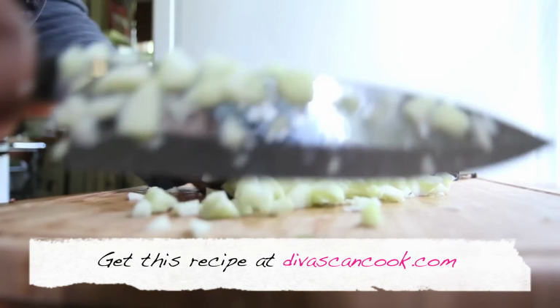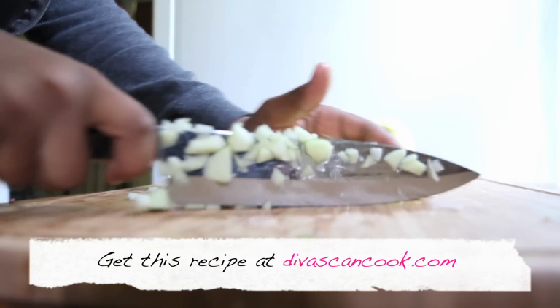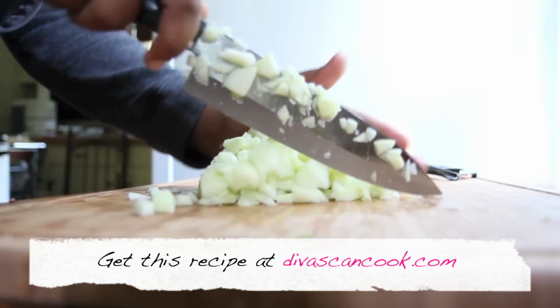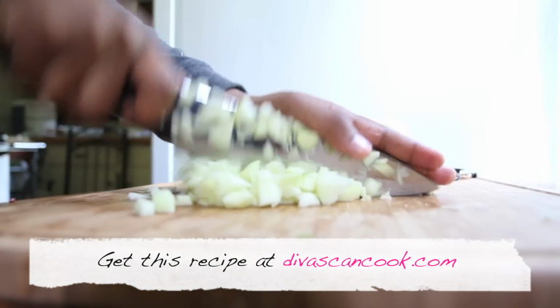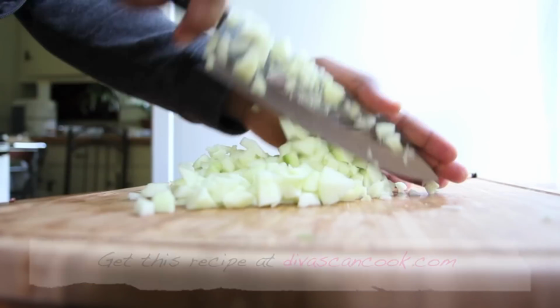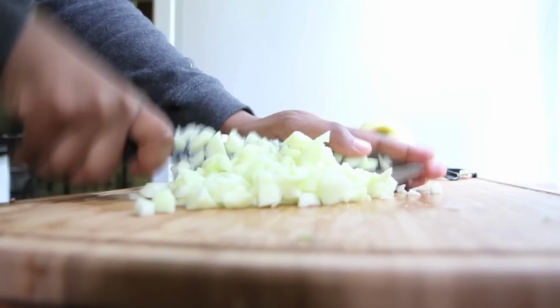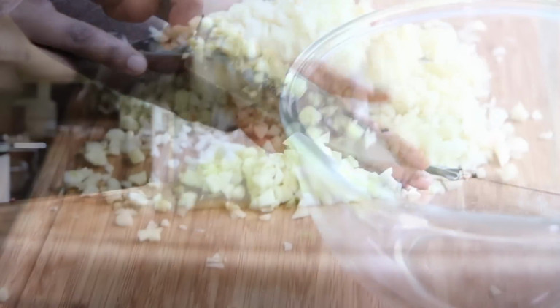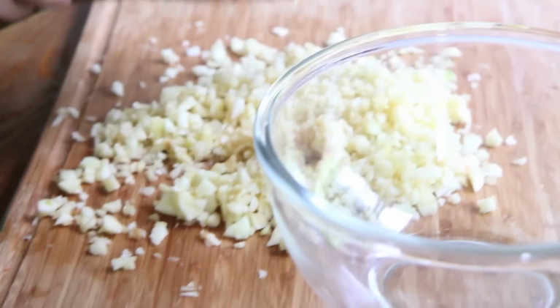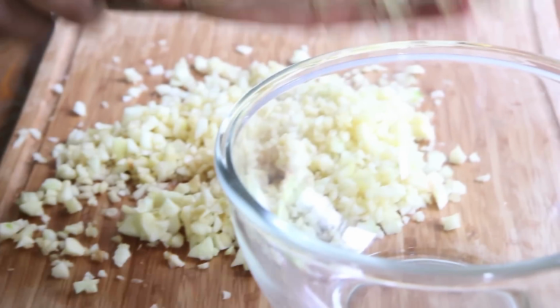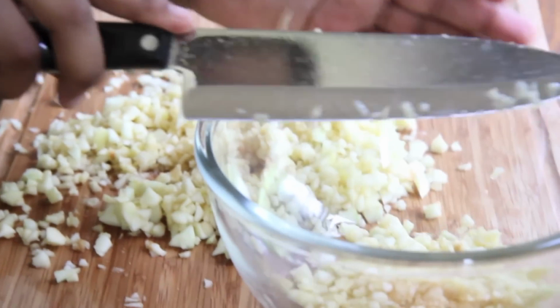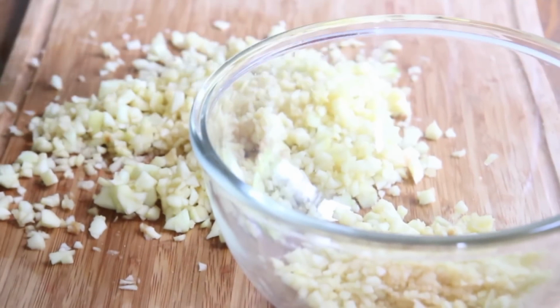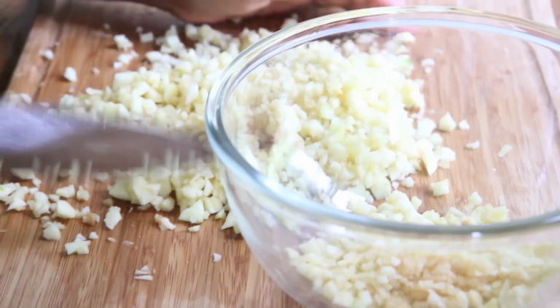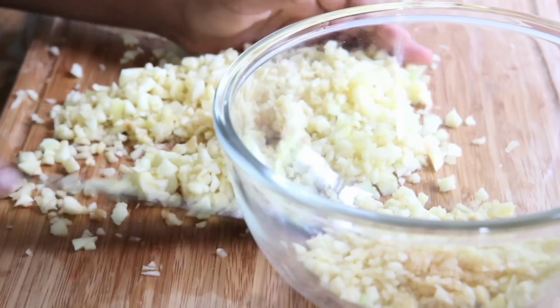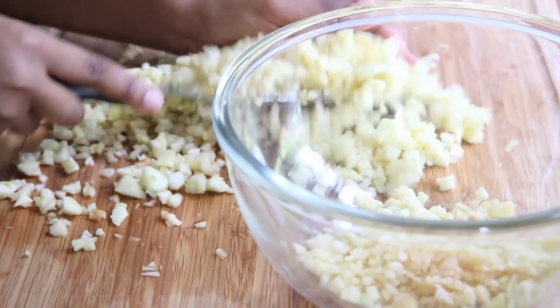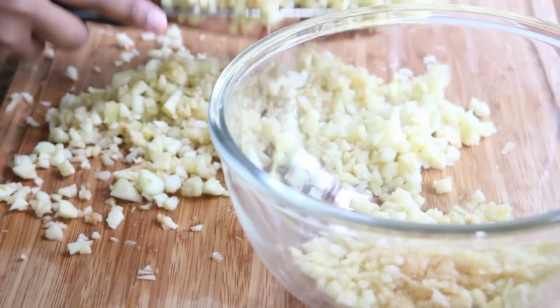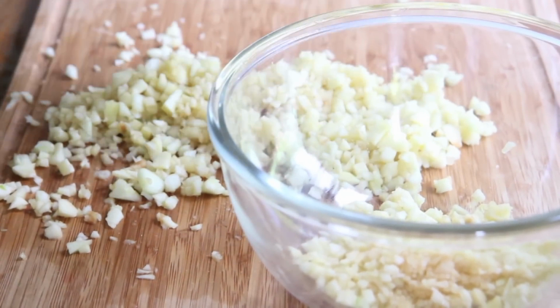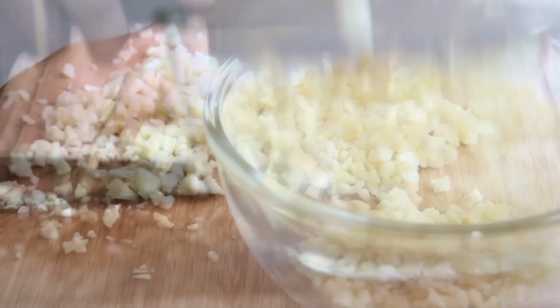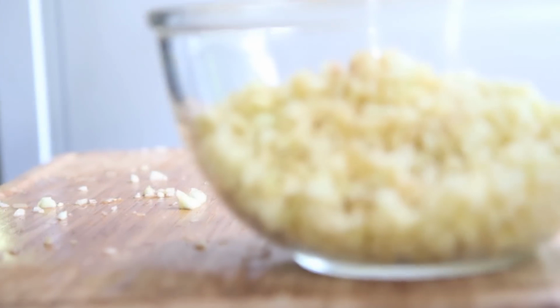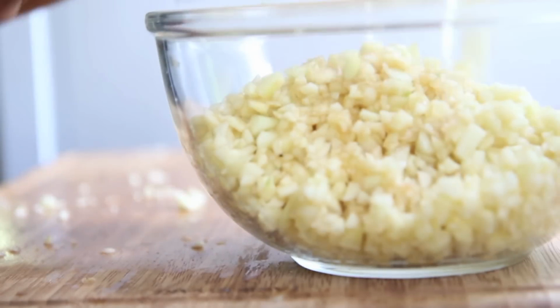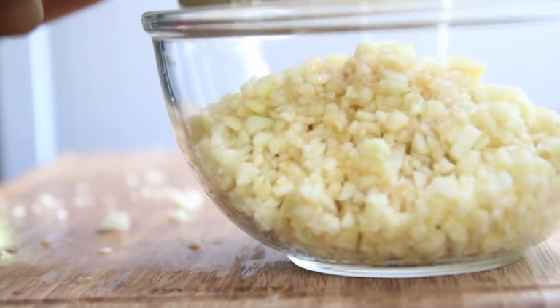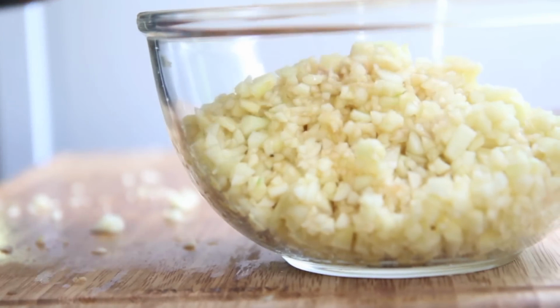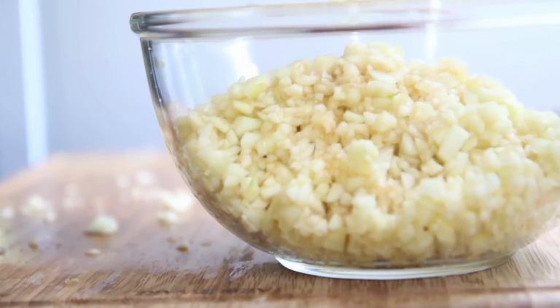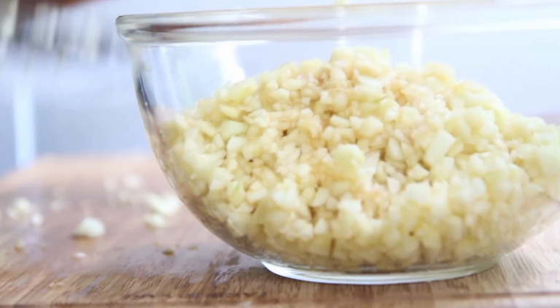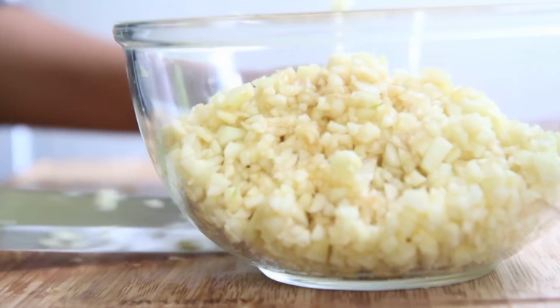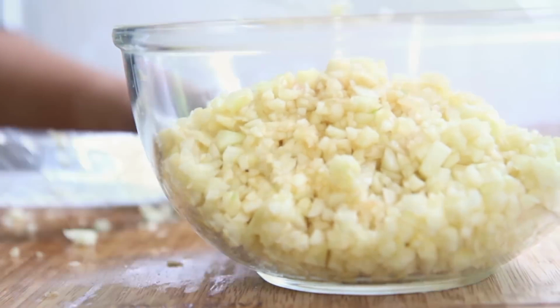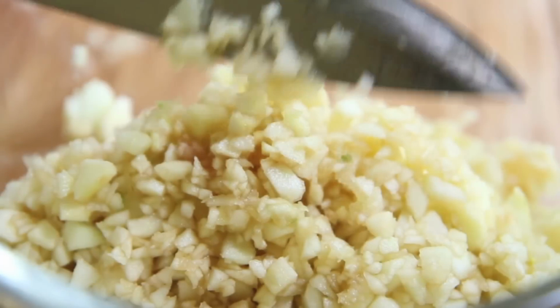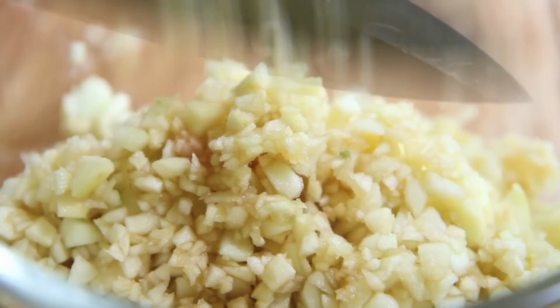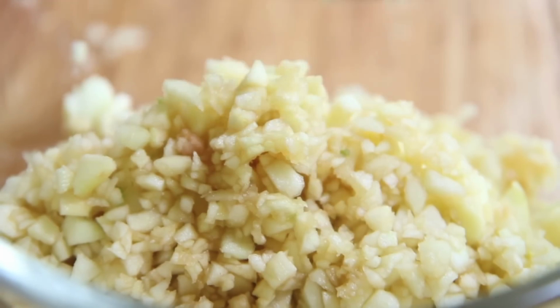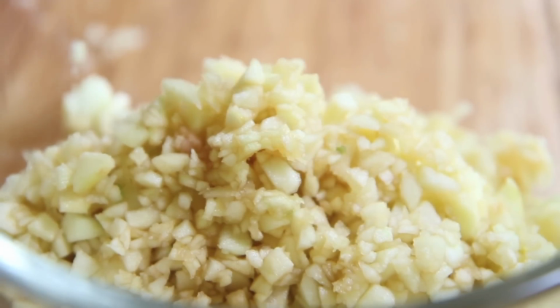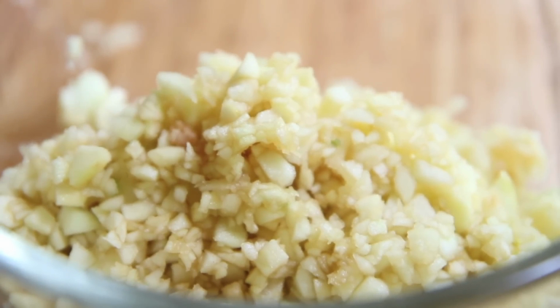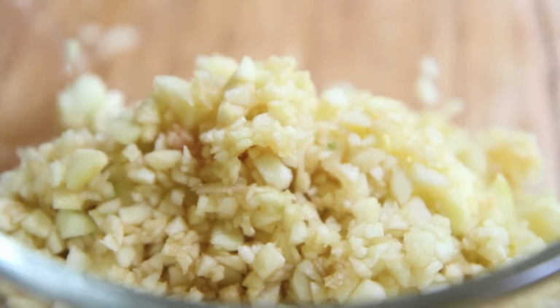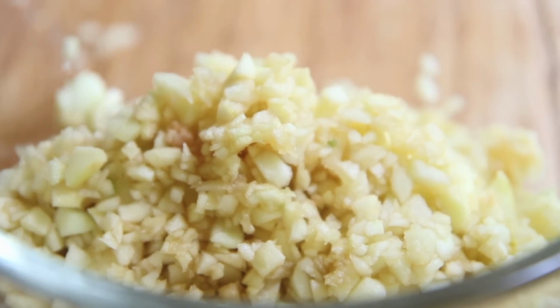If you've never had this before and you're wondering what the heck it tastes like, it kind of reminds me of those raw vegan apple pie dips at Trader Joe's or Earthfare. Ever had those before? They're really good. It's really sweet, really good.